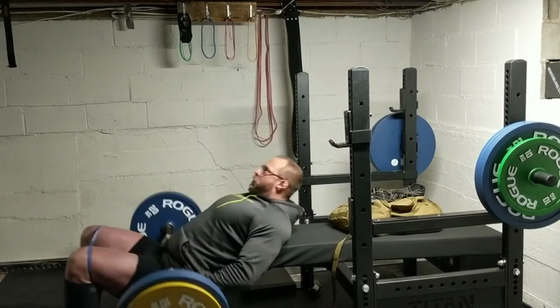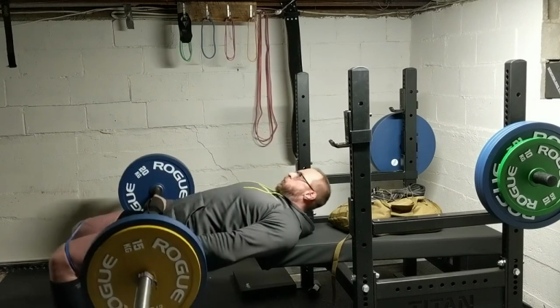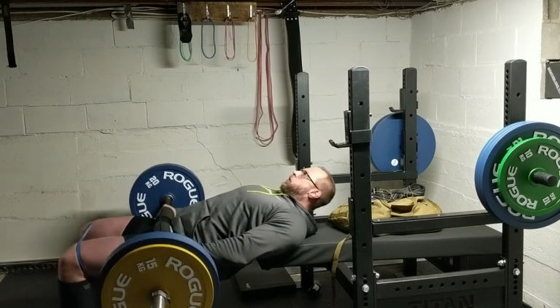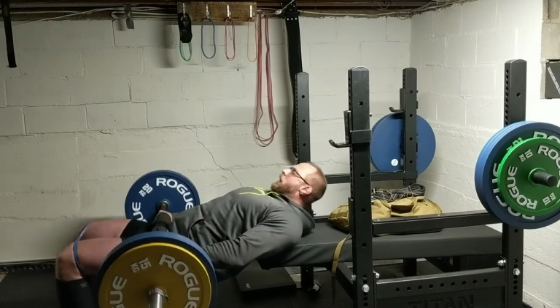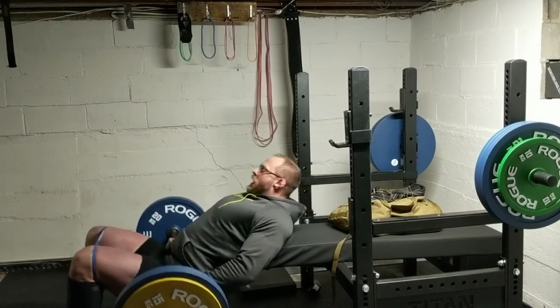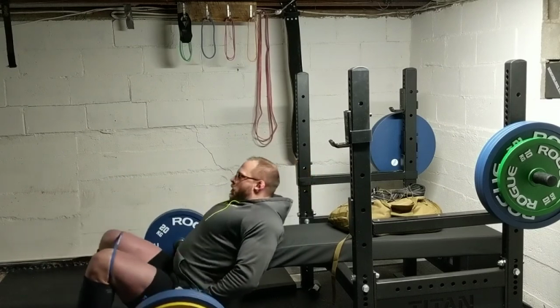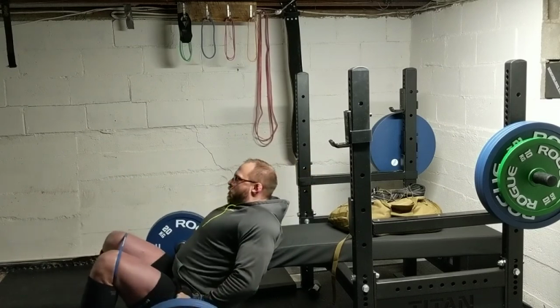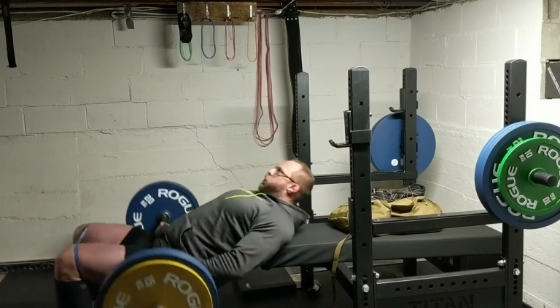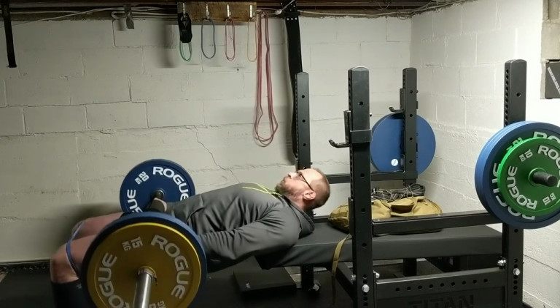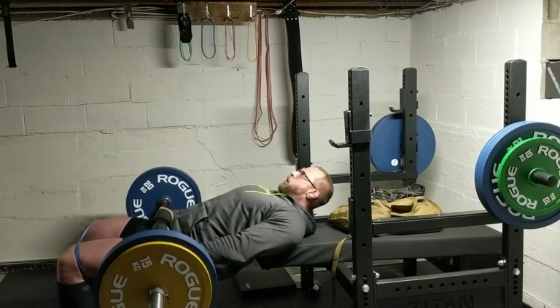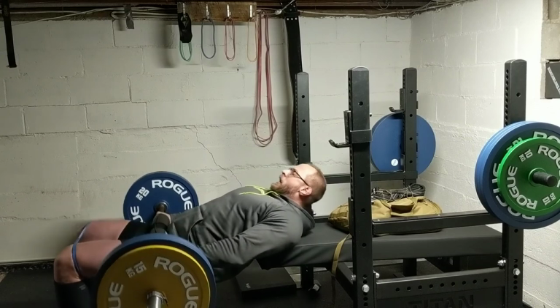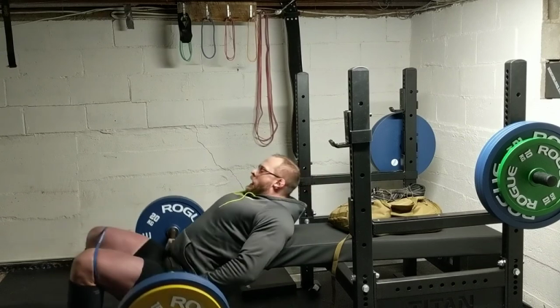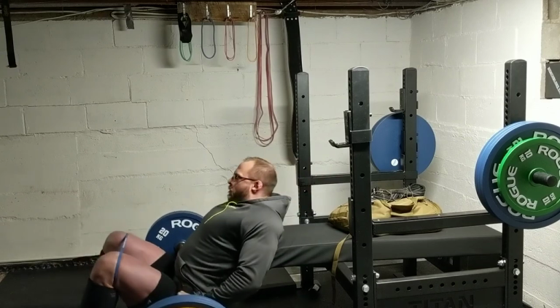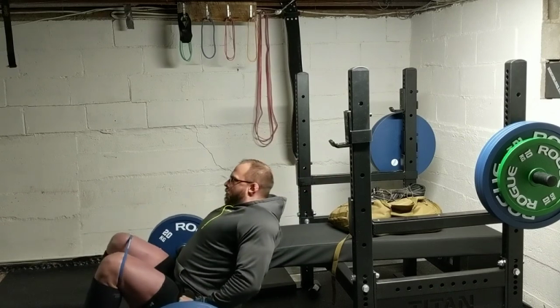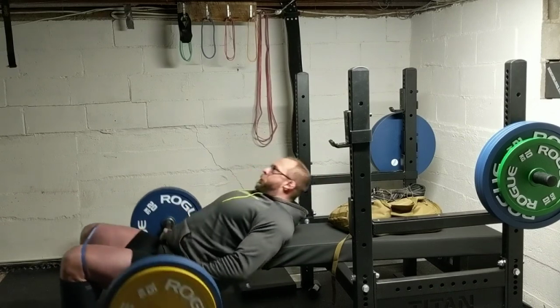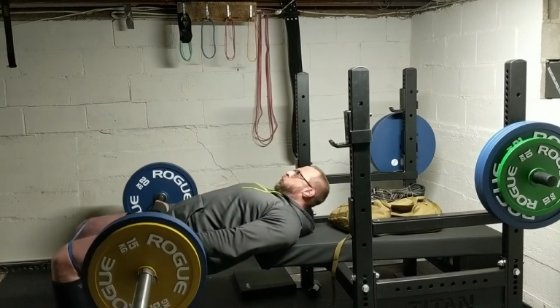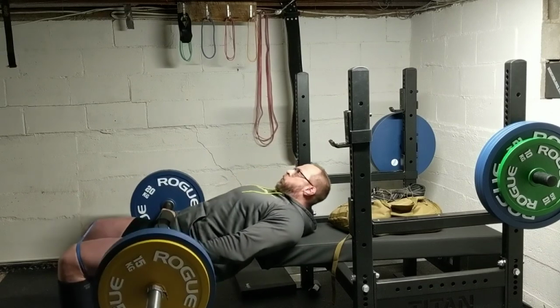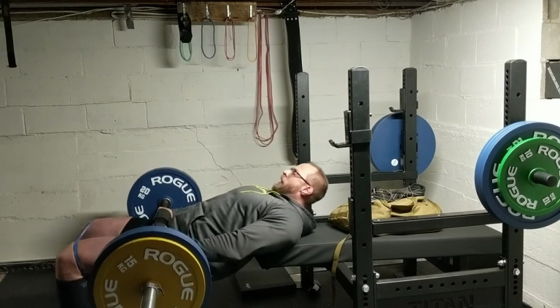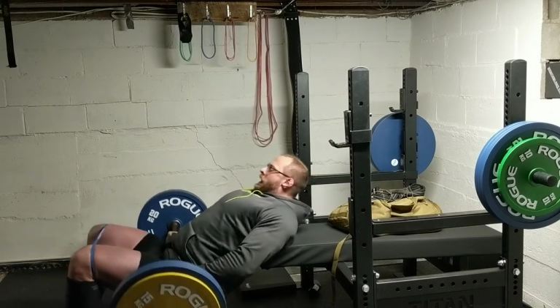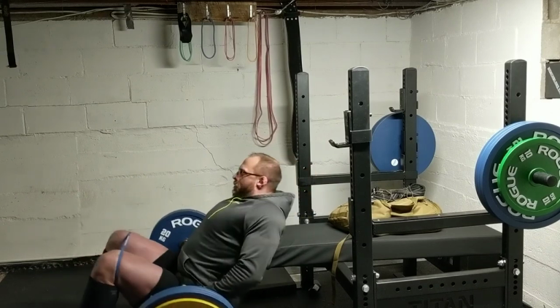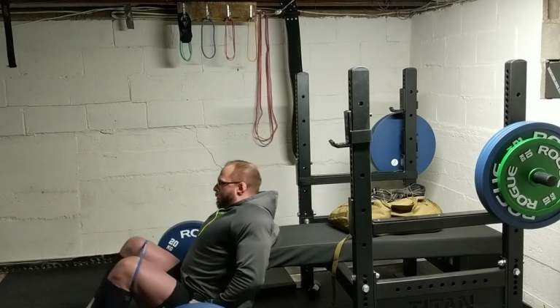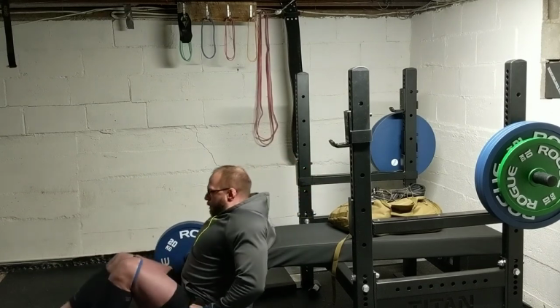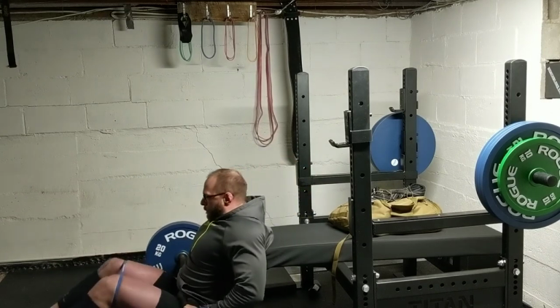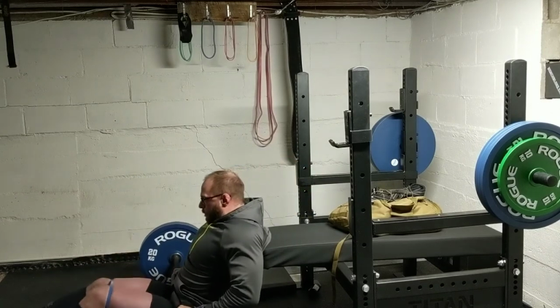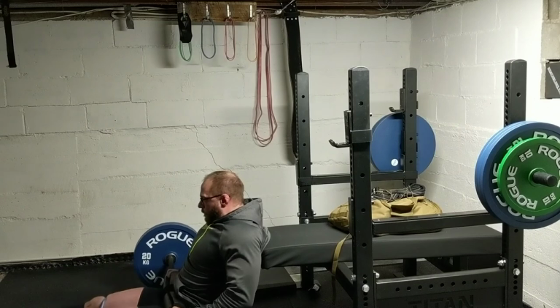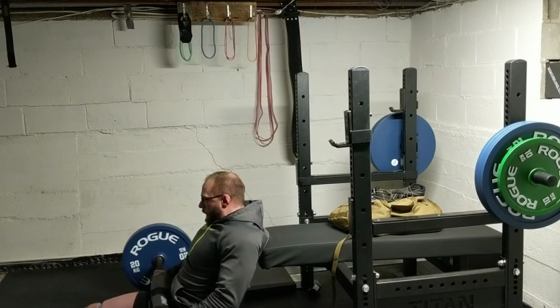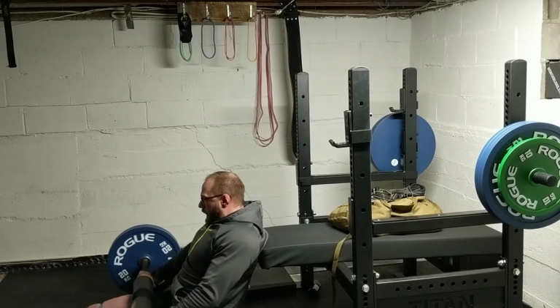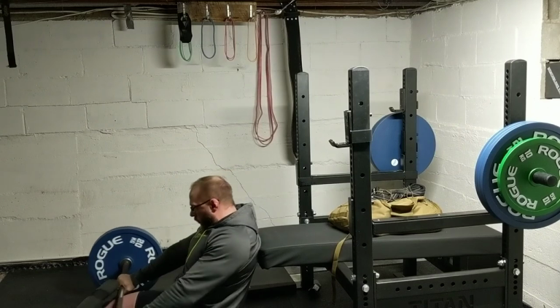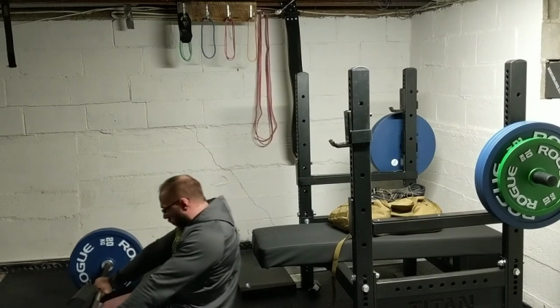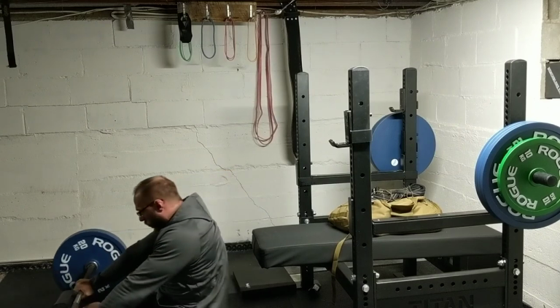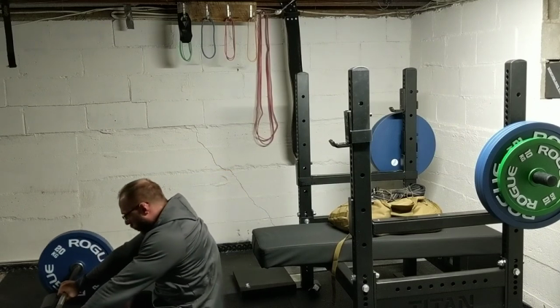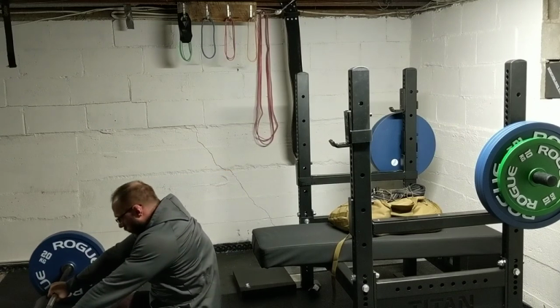I know they look ridiculous and feel kind of ridiculous — that's why I don't show them that often — but these are excellent. I hope you guys are training strong, and as always, thanks for watching.